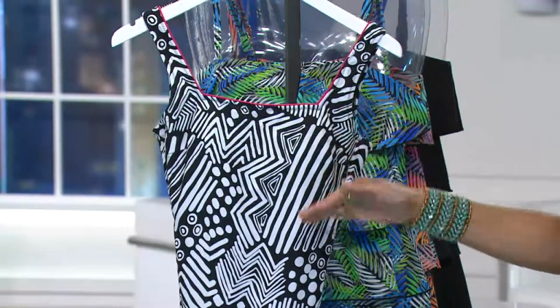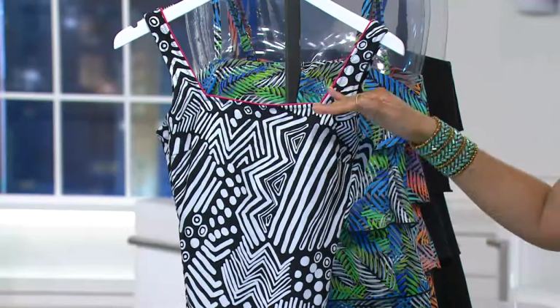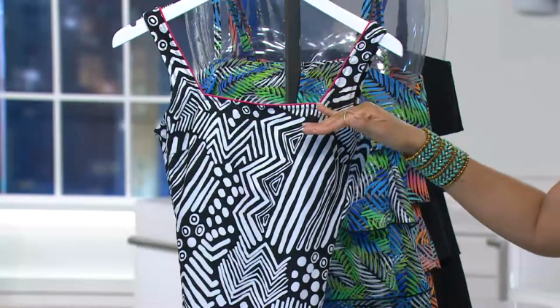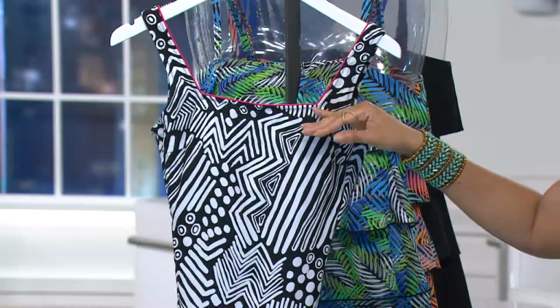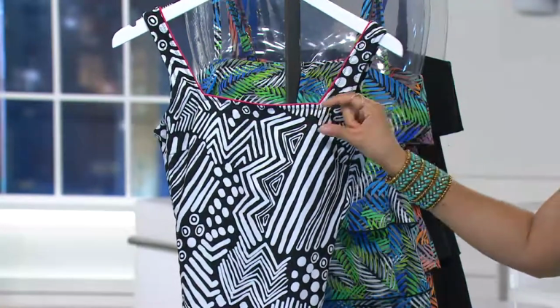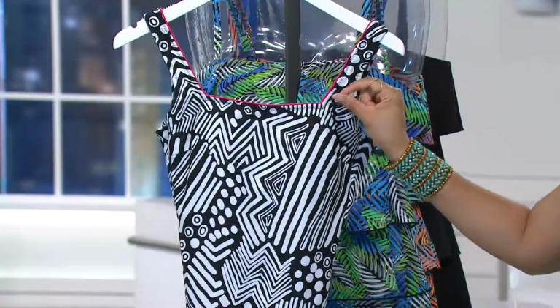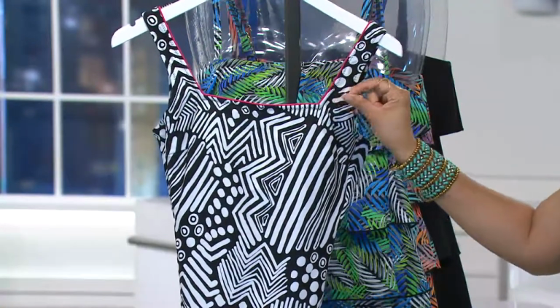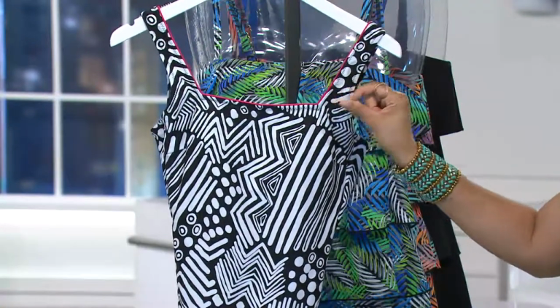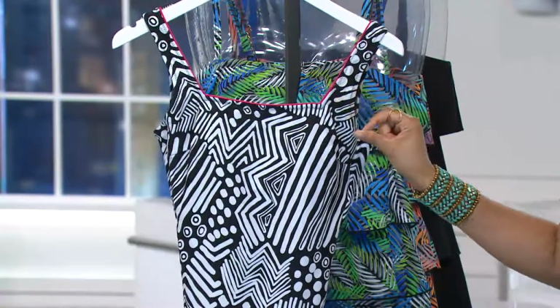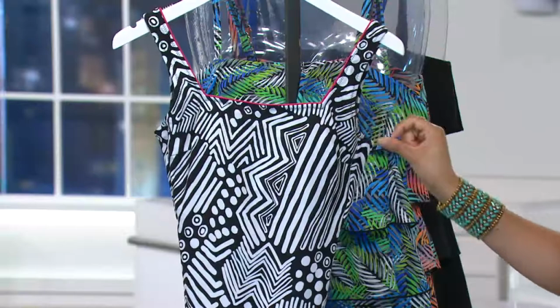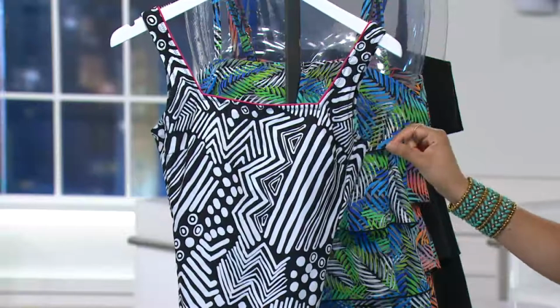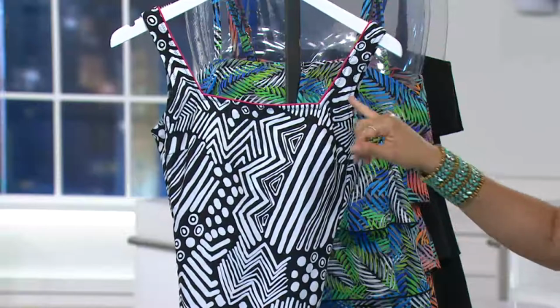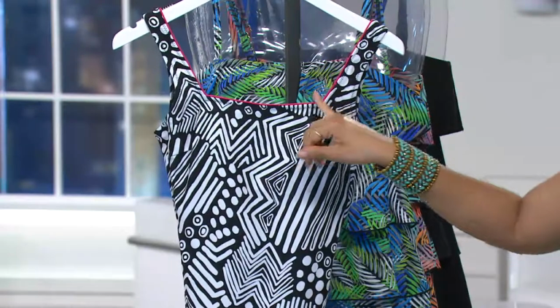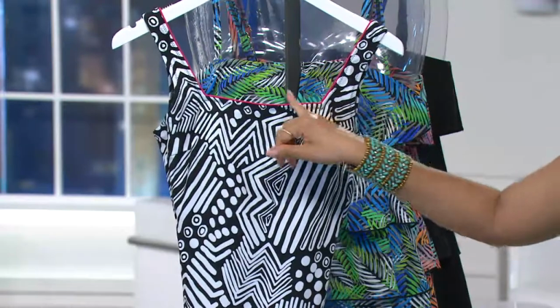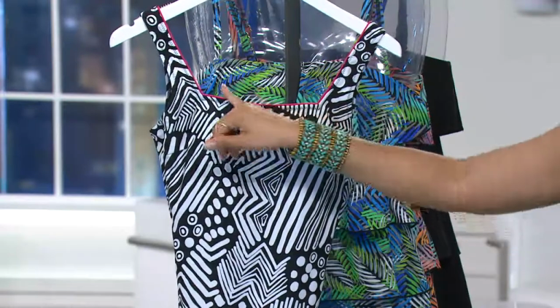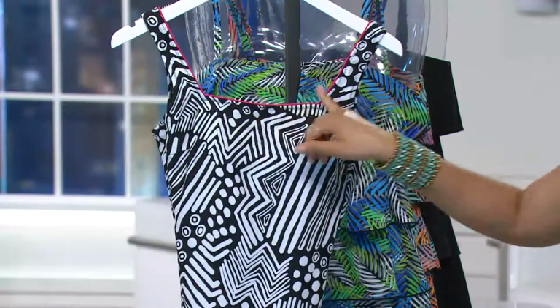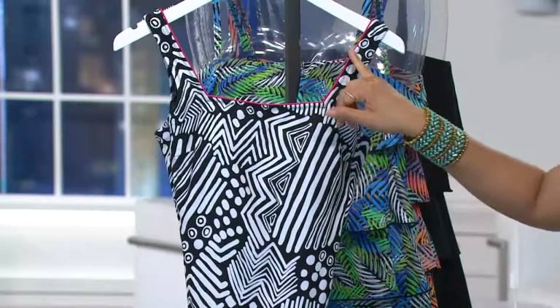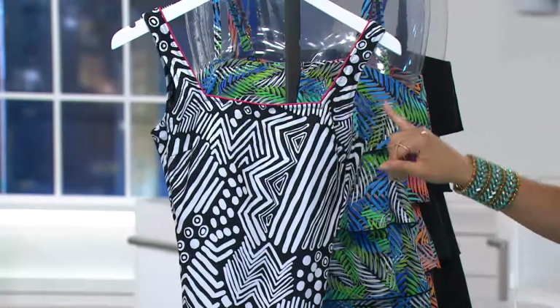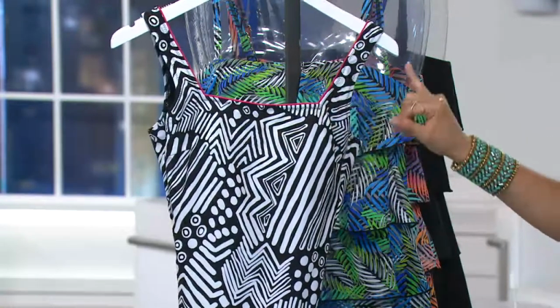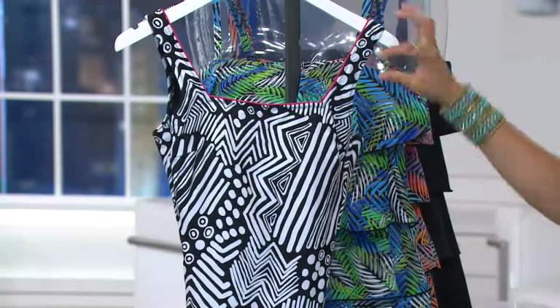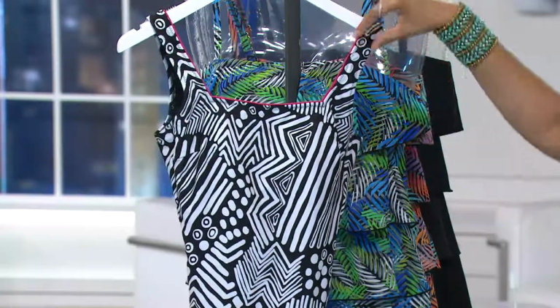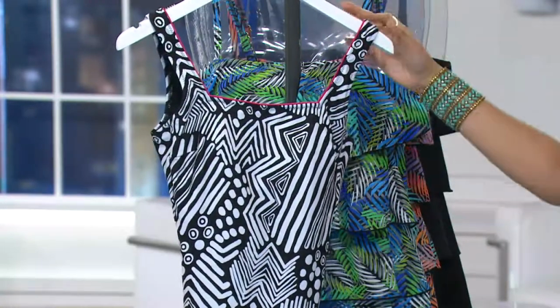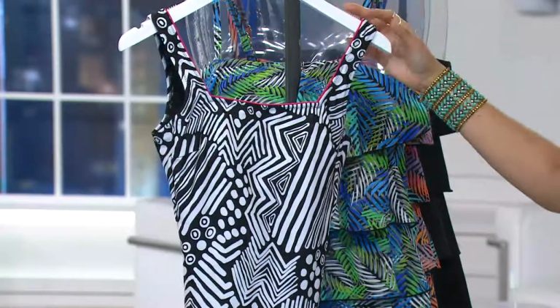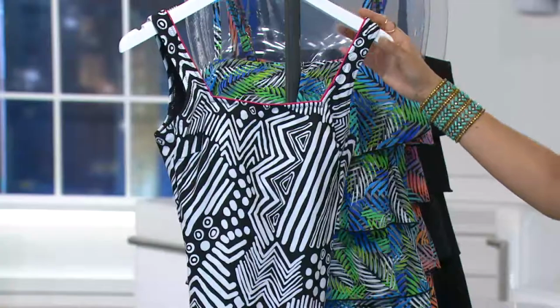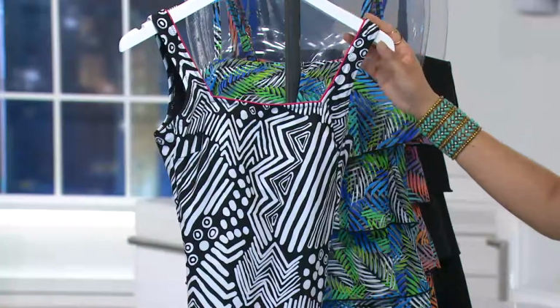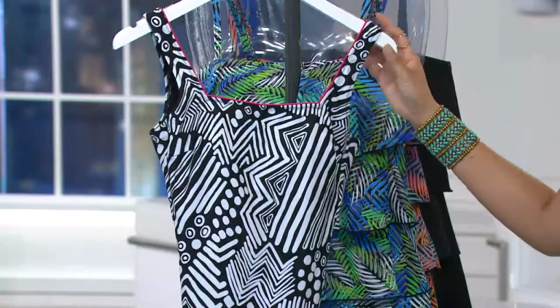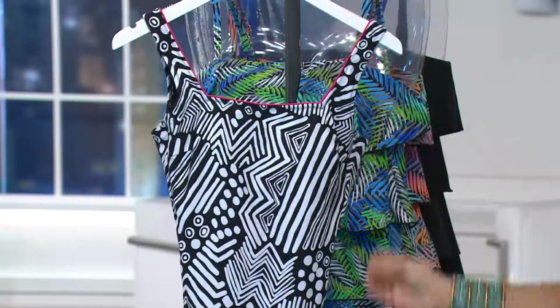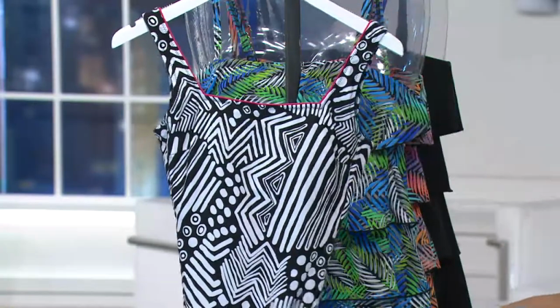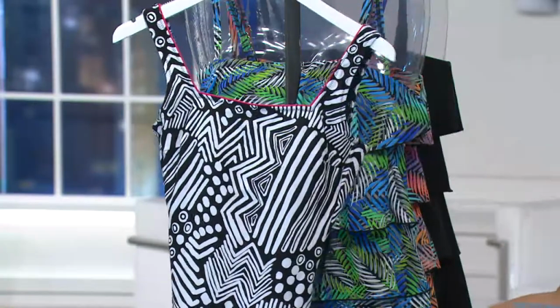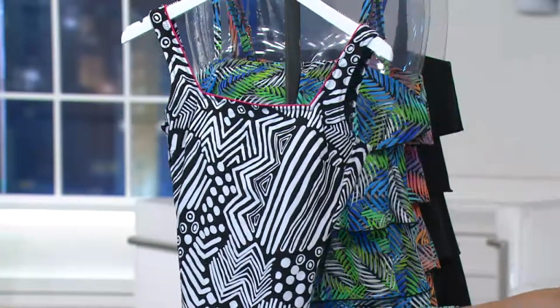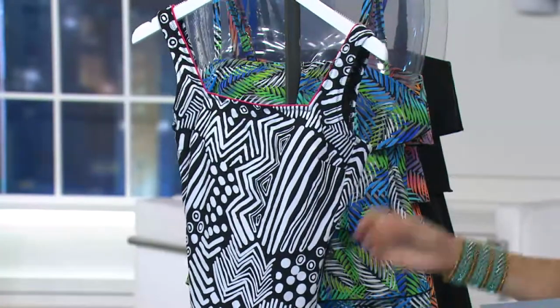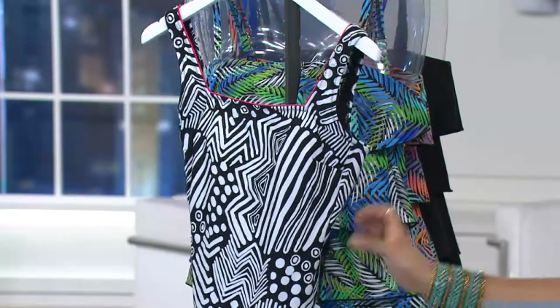That hot pink at the neckline draws the eye up when you see that little flash of color. It is a square neckline, you do have these wider straps, and then you do have a modest leg covering.